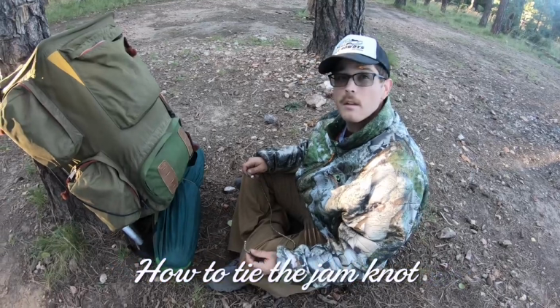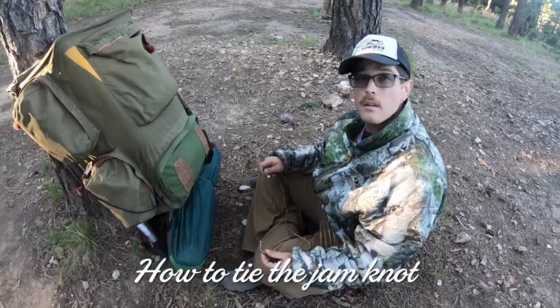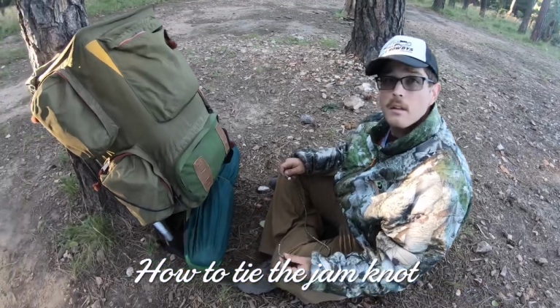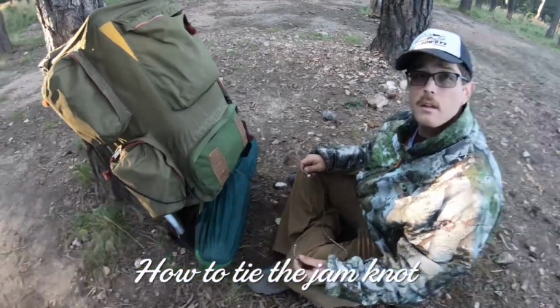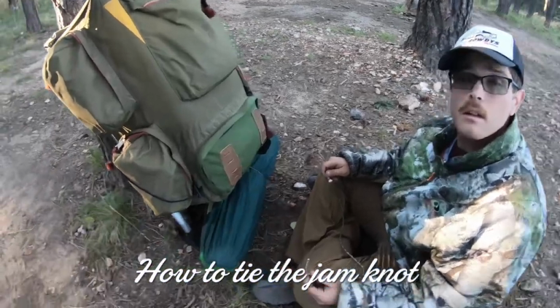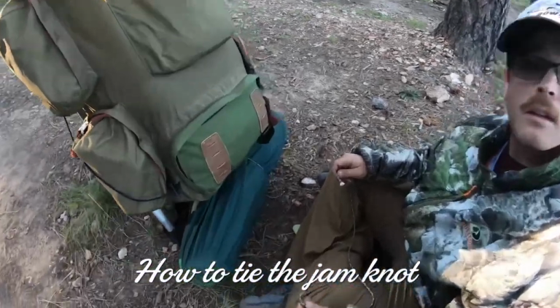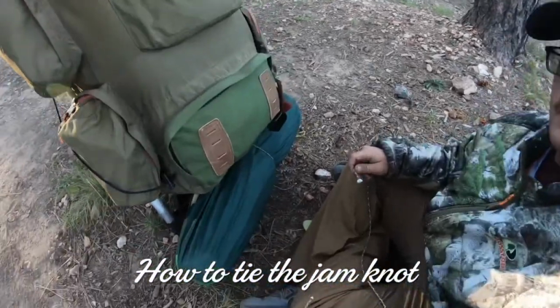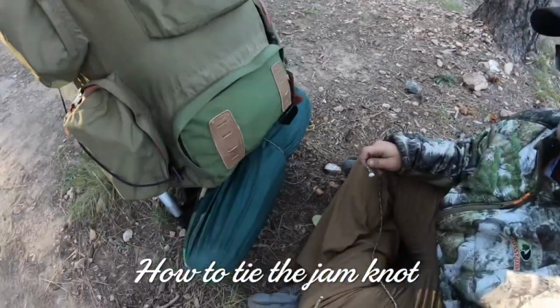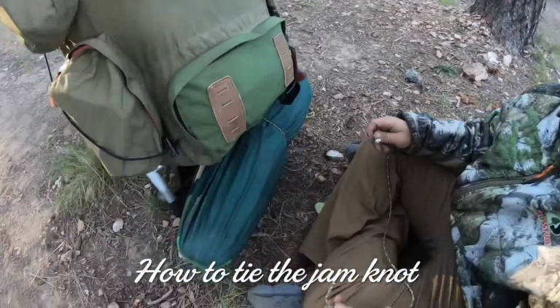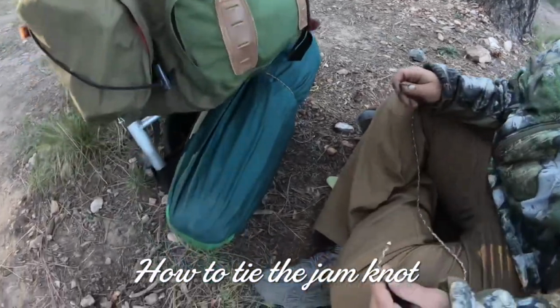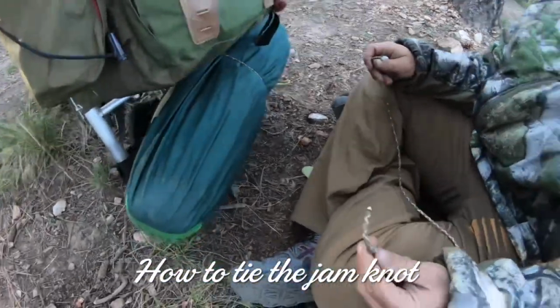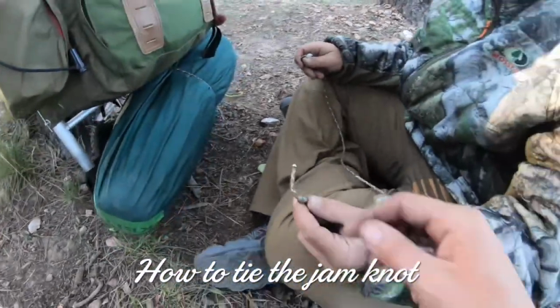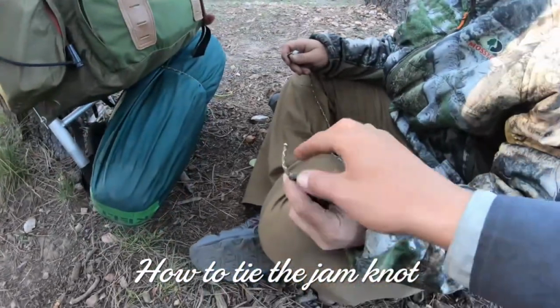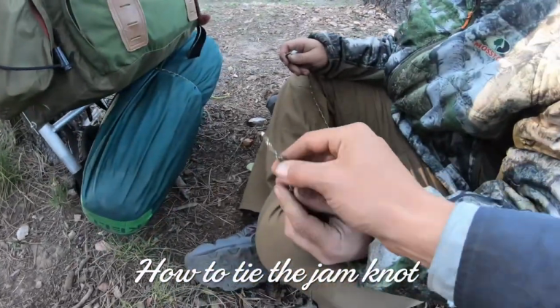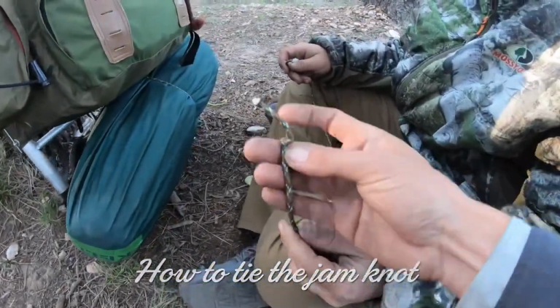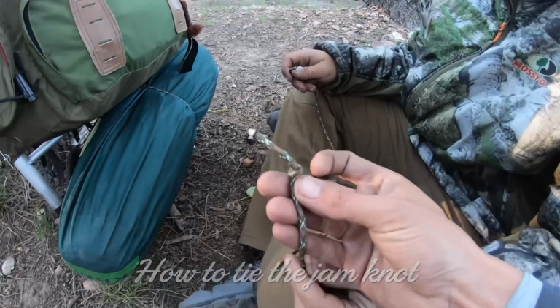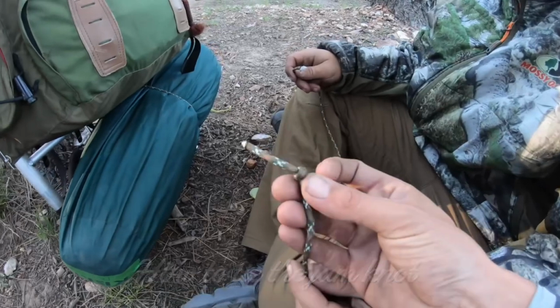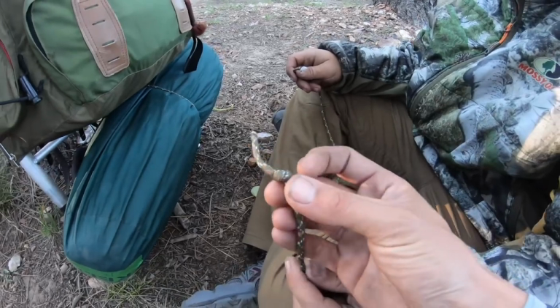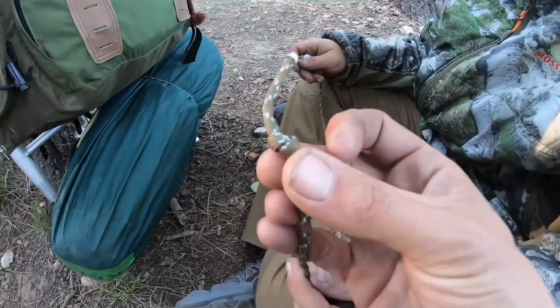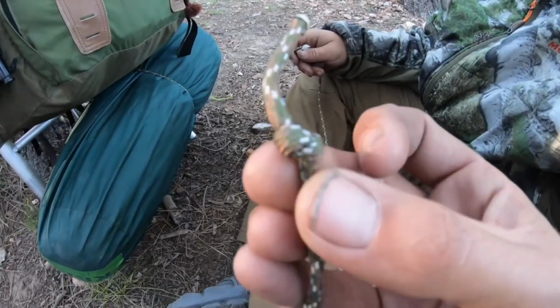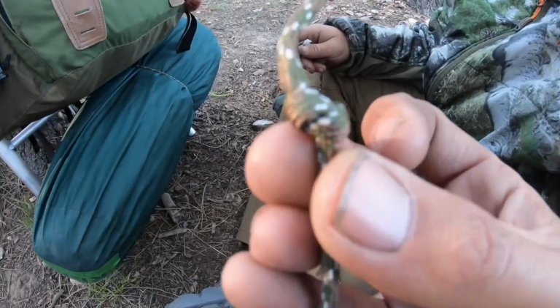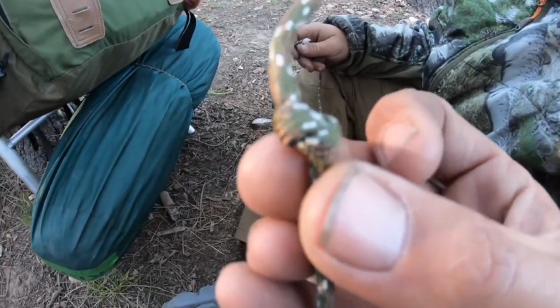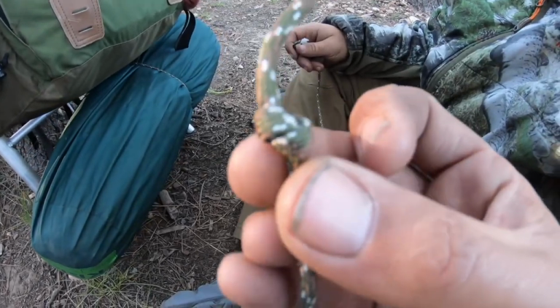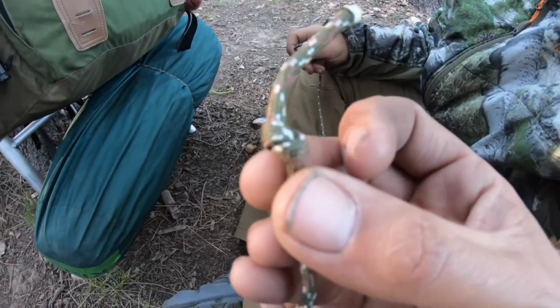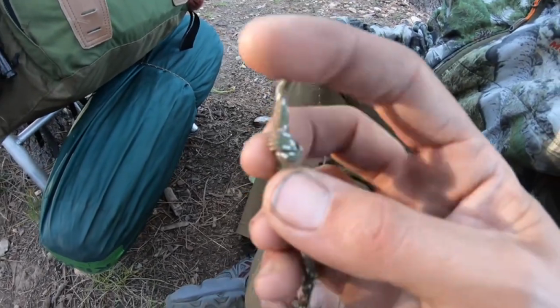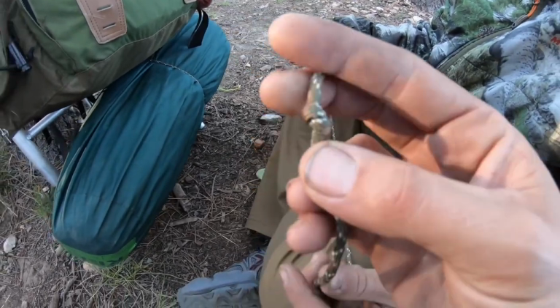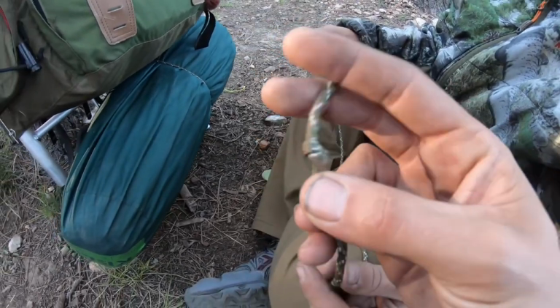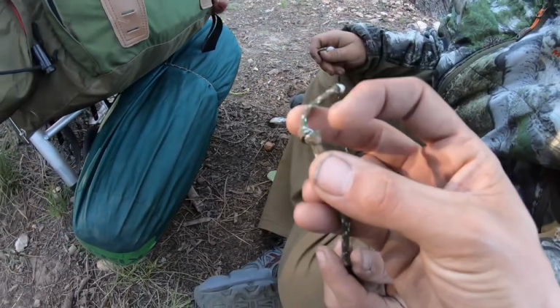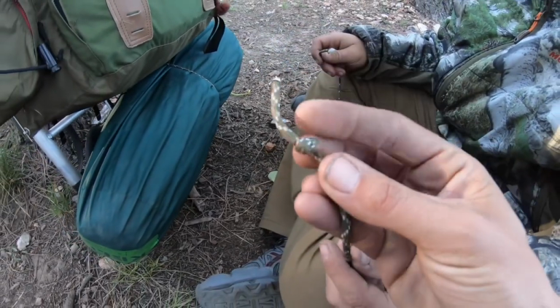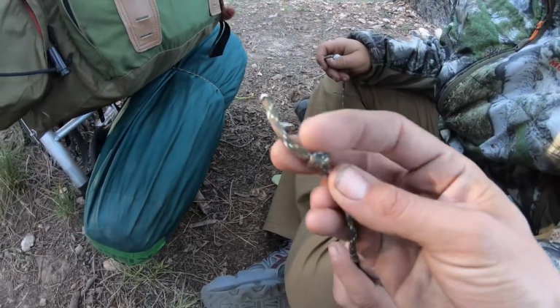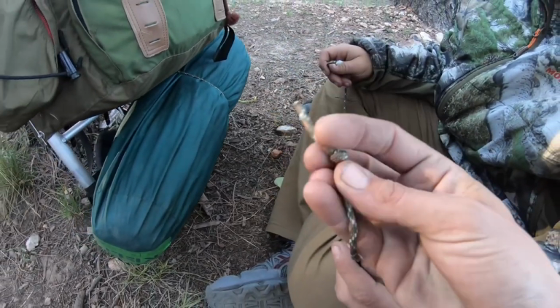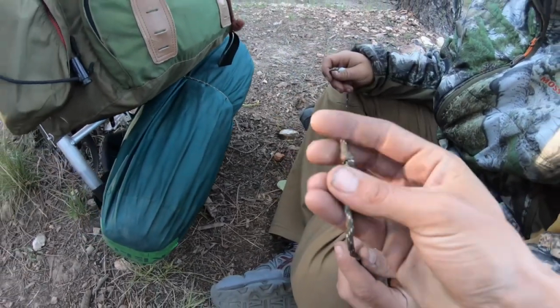Alright Jerry, we're gonna show them how to tie the jam knot. You start by tying a knot in your line — just a regular, nothing-fancy knot — about an inch to an inch and a half back.